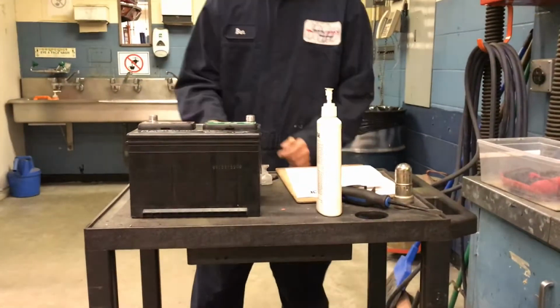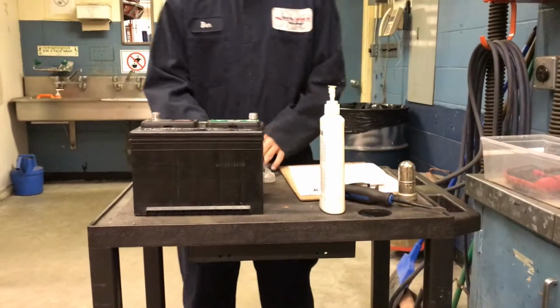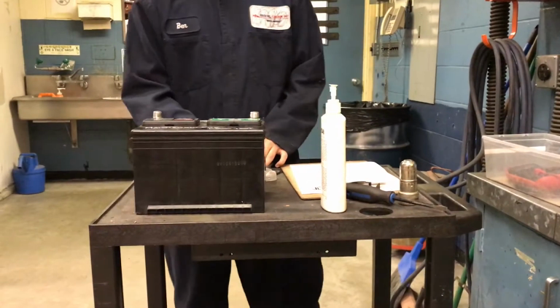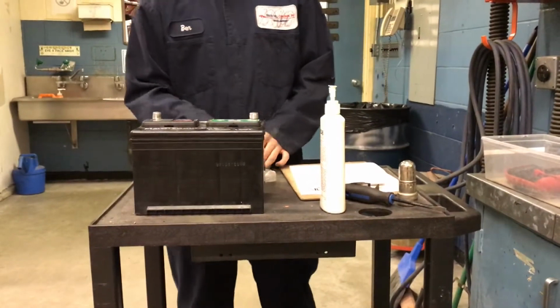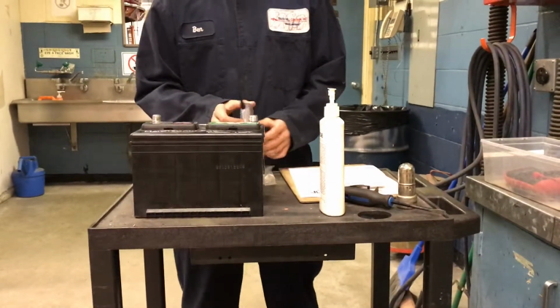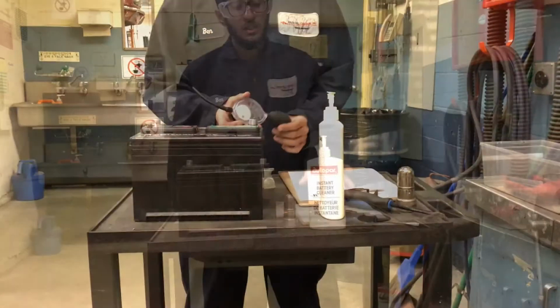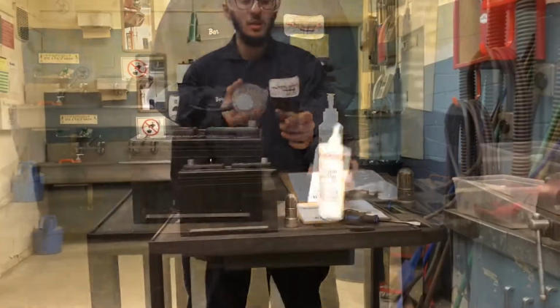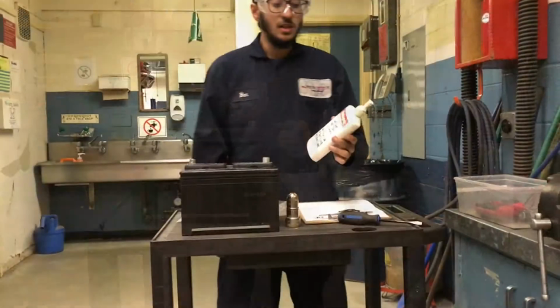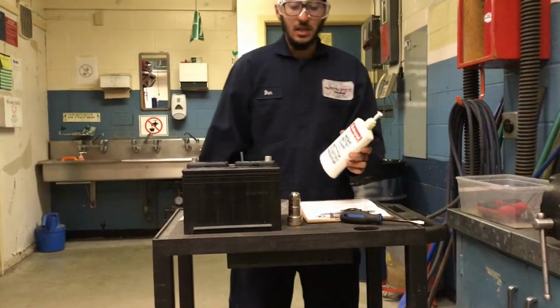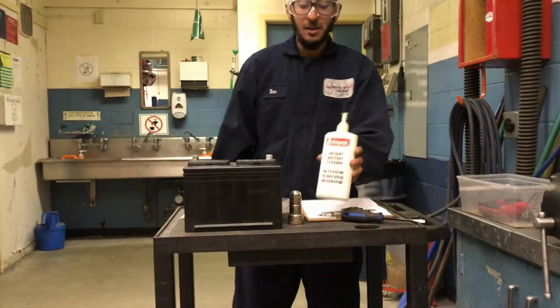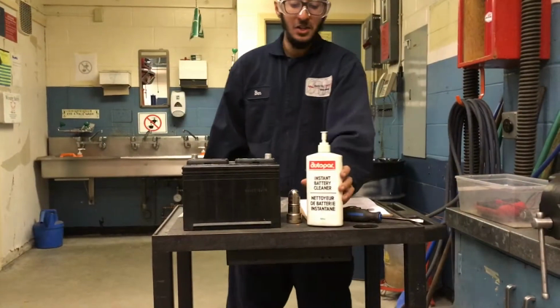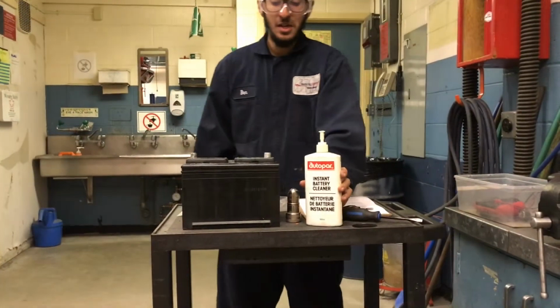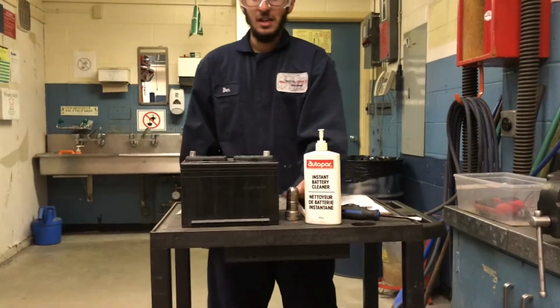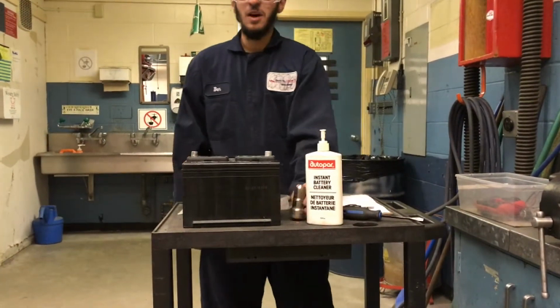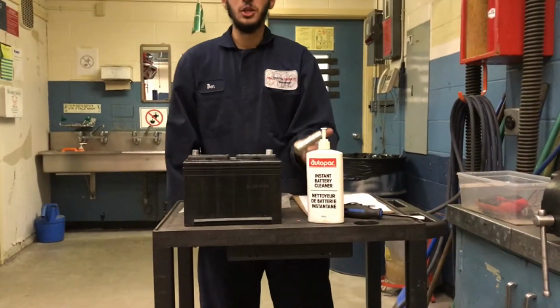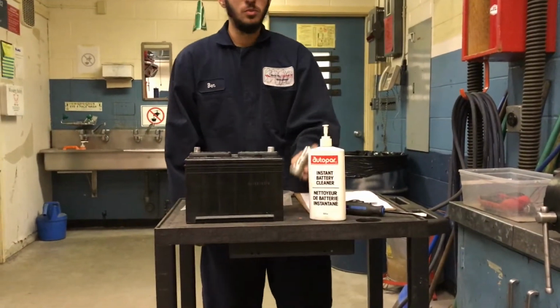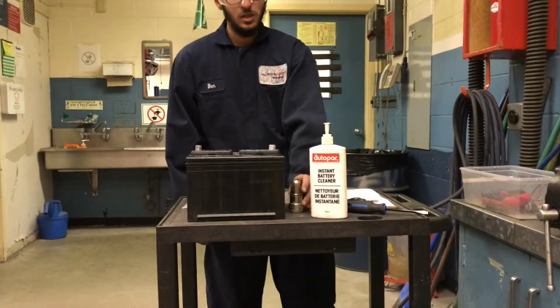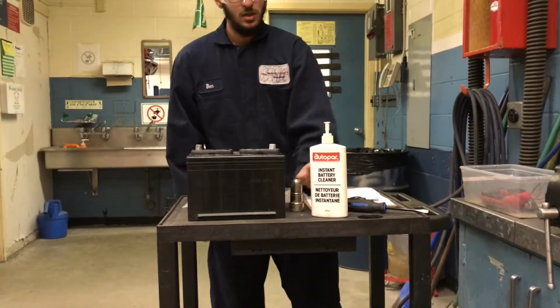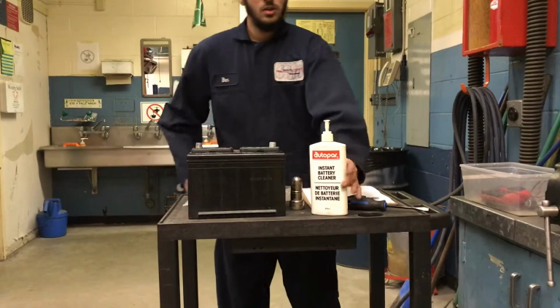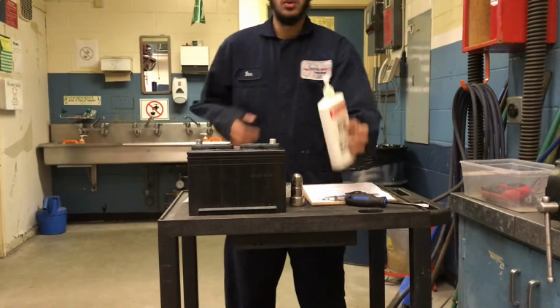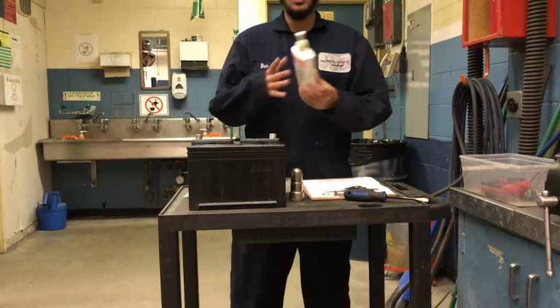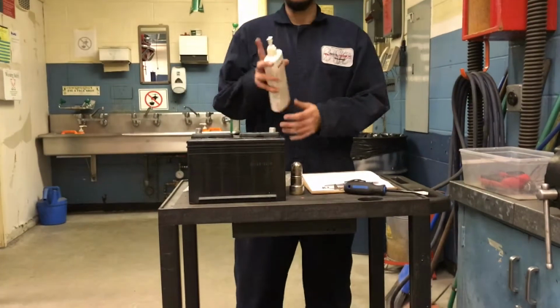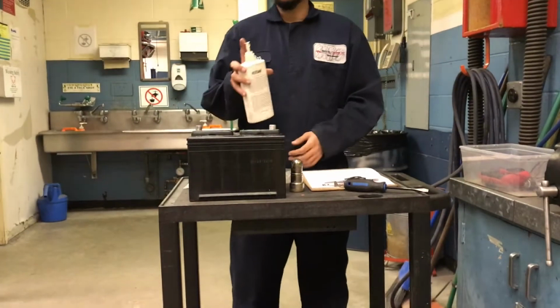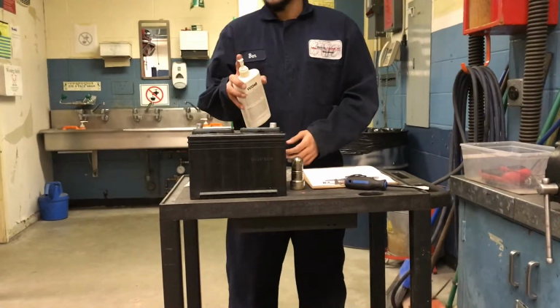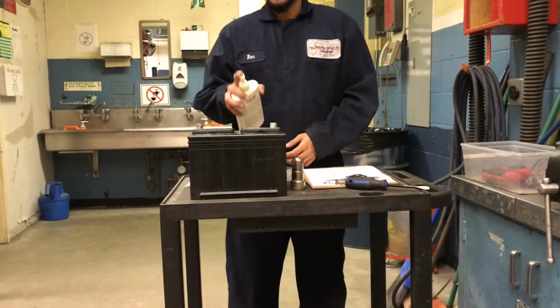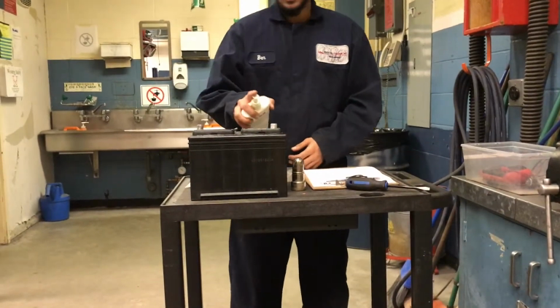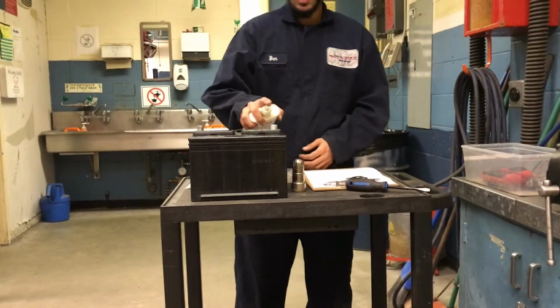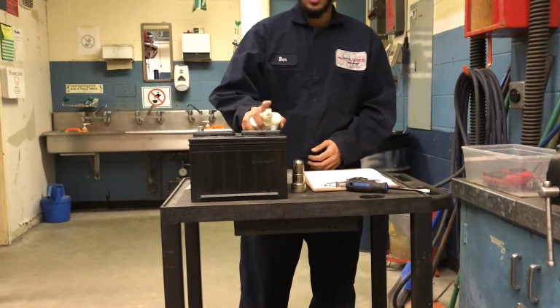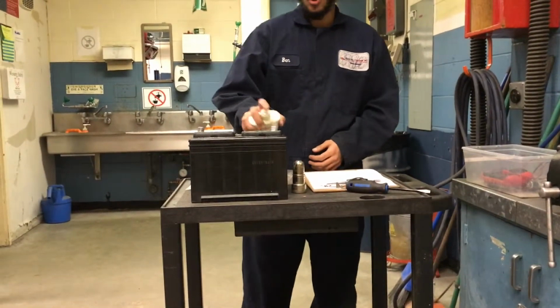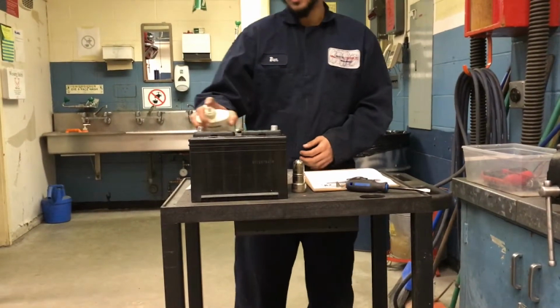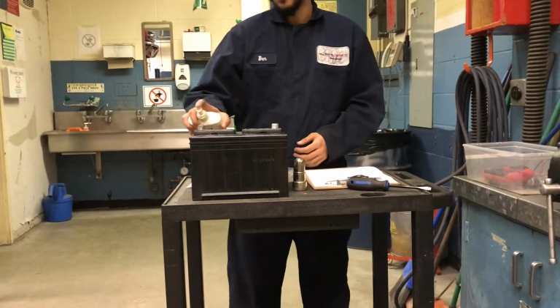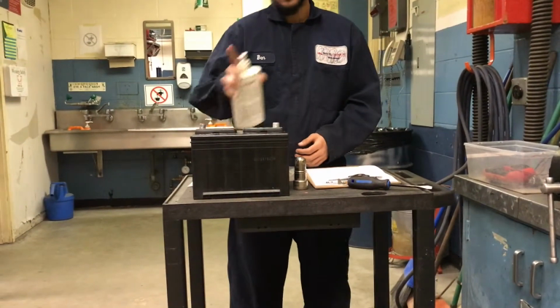When doing this lab, you need the instant battery cleaner and the battery terminal brush. You have to get the instant battery cleaner and clean the top of the battery.